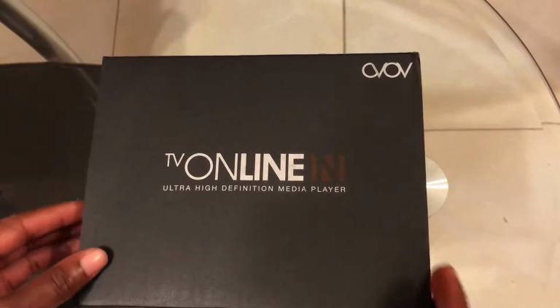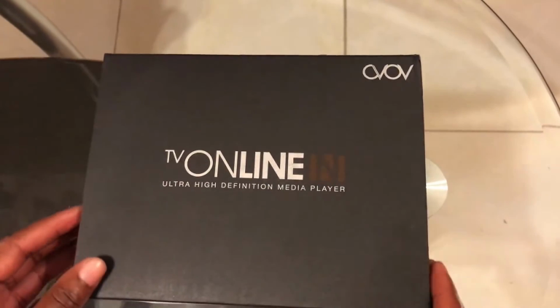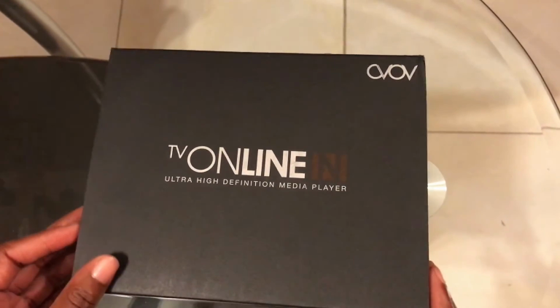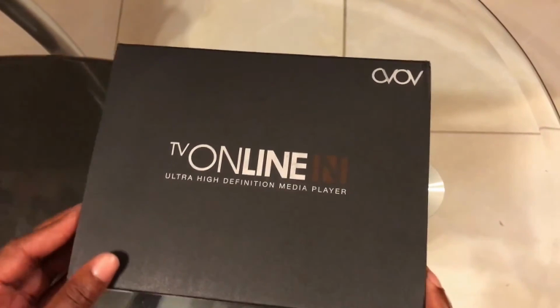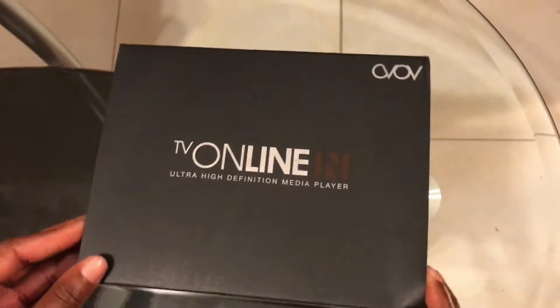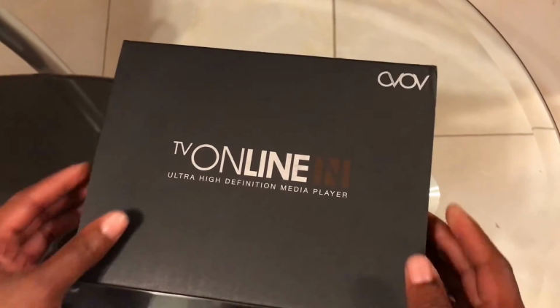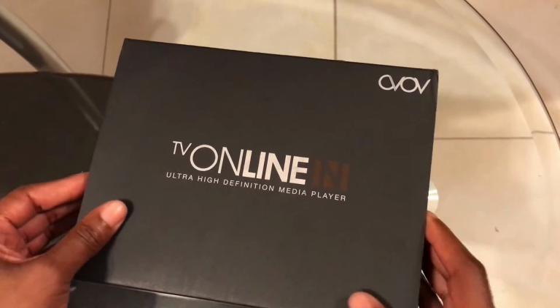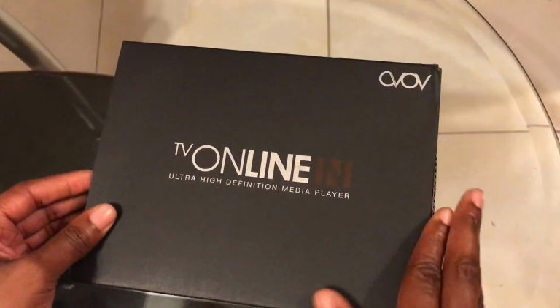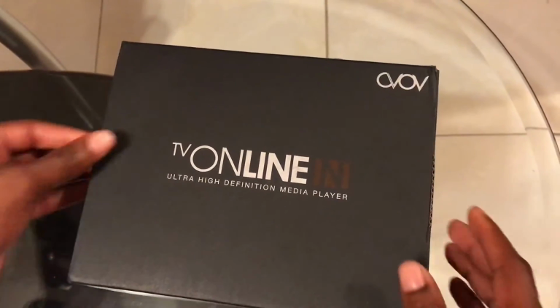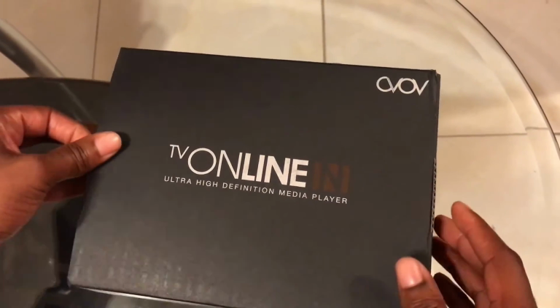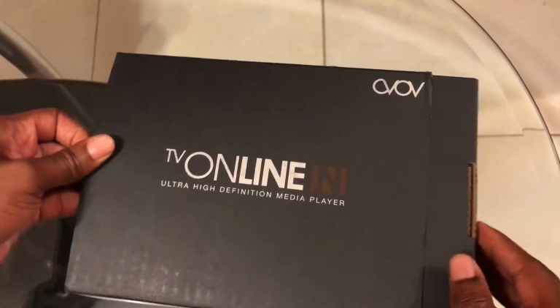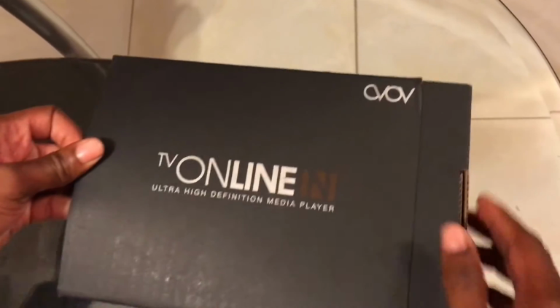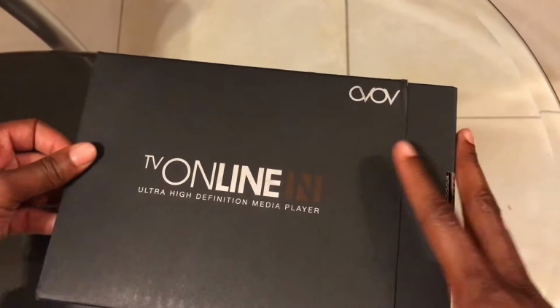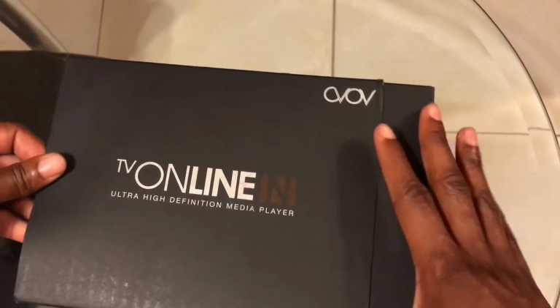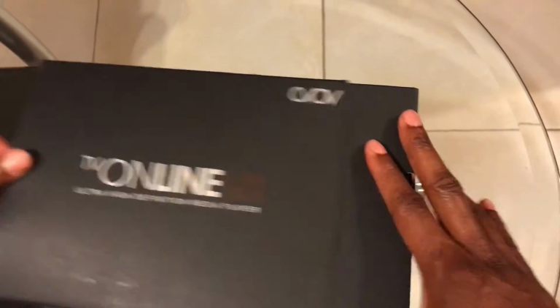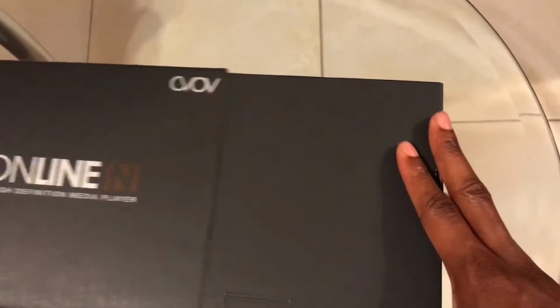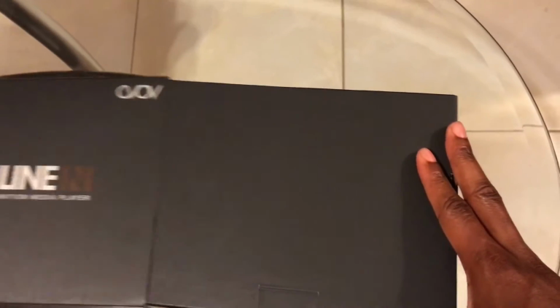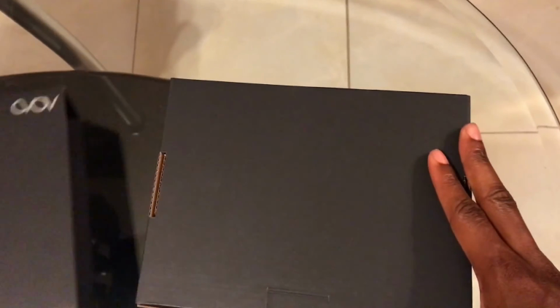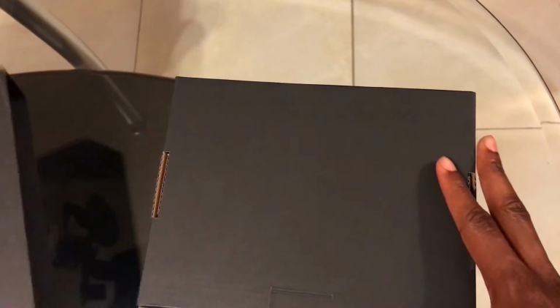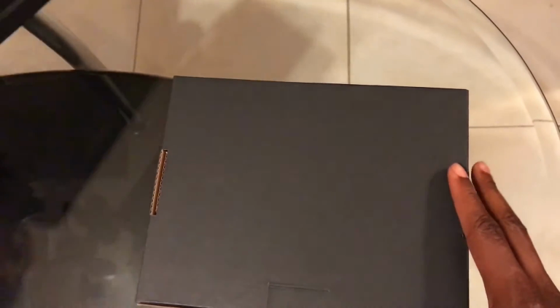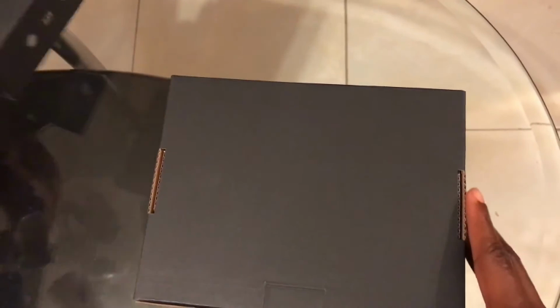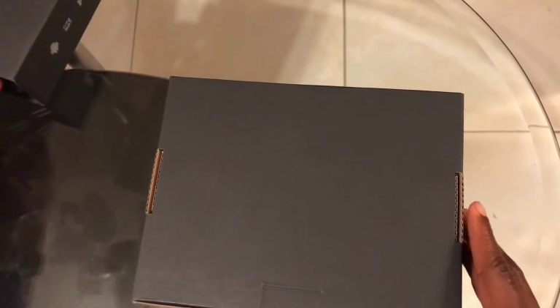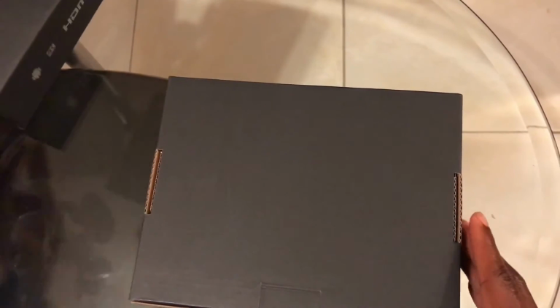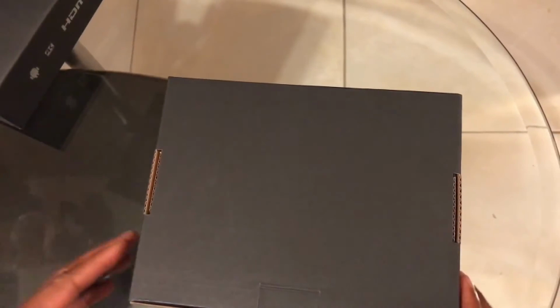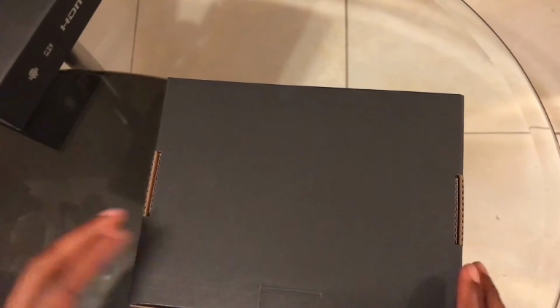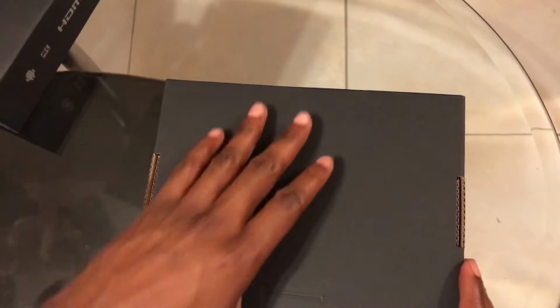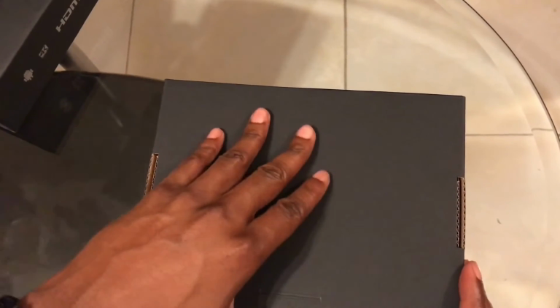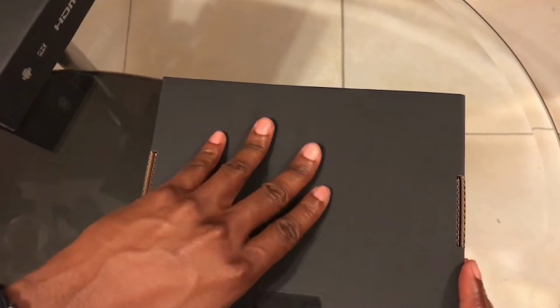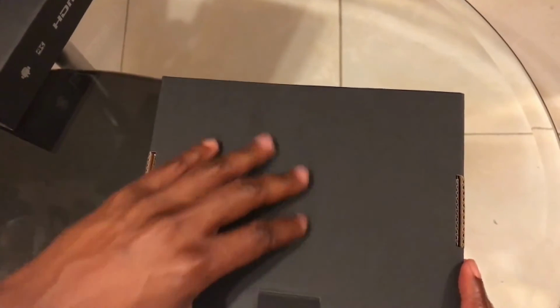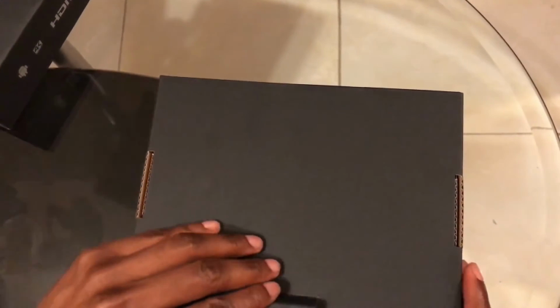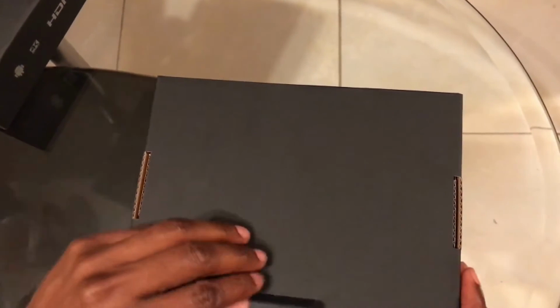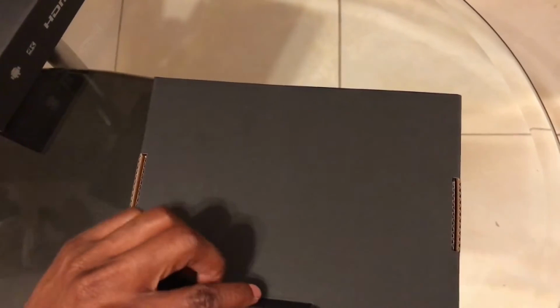Welcome to the unboxing of the TV Online Nova 2. We'll start by sliding the box out of the sleeve, then we'll just open it up like so.